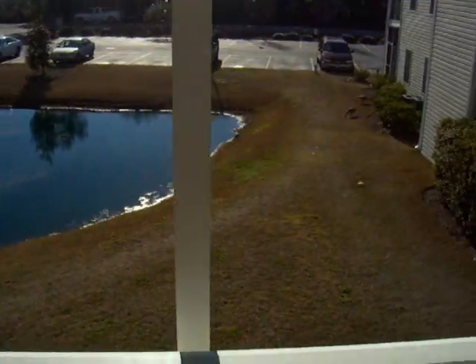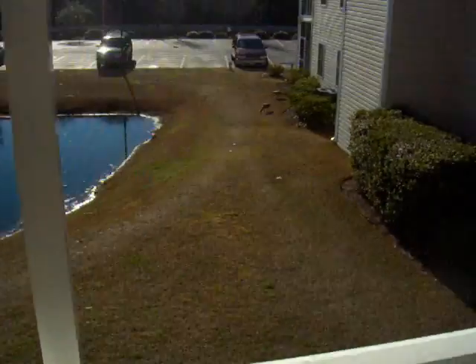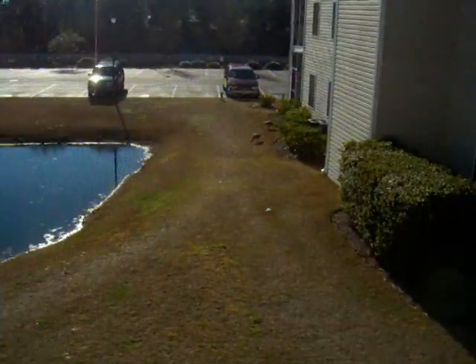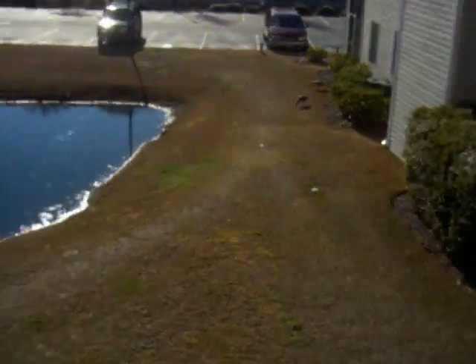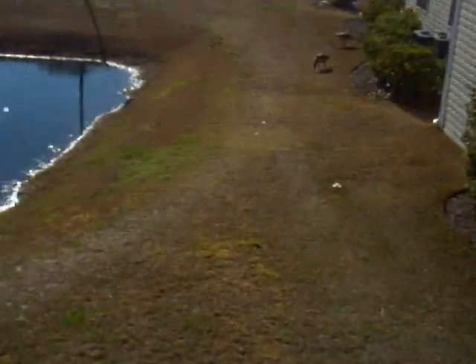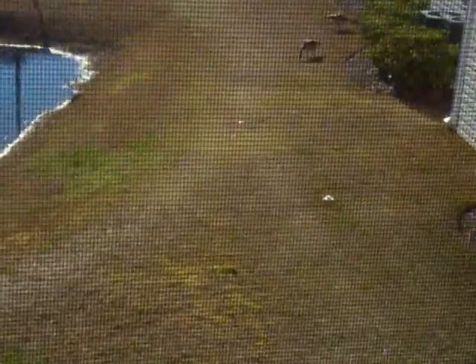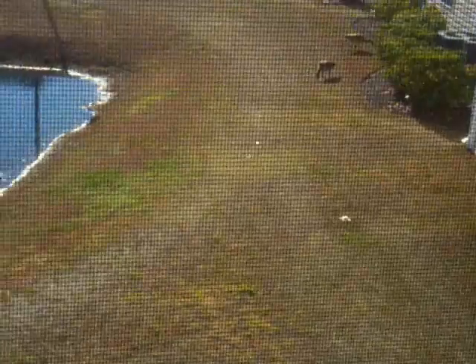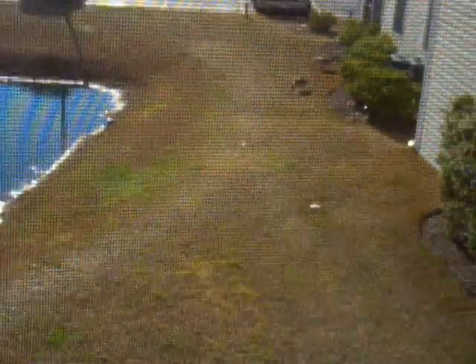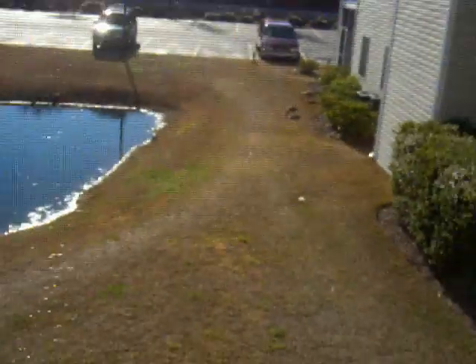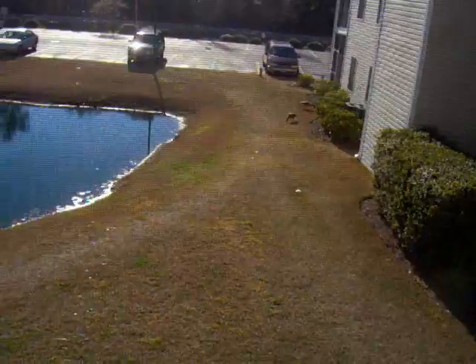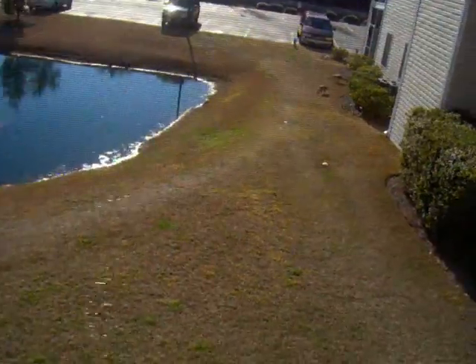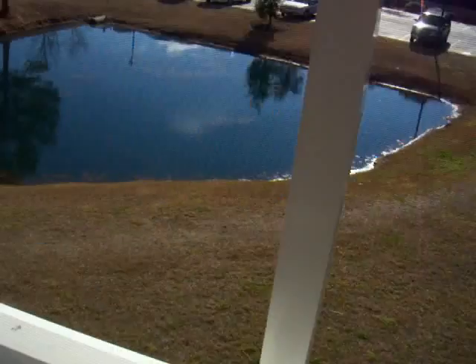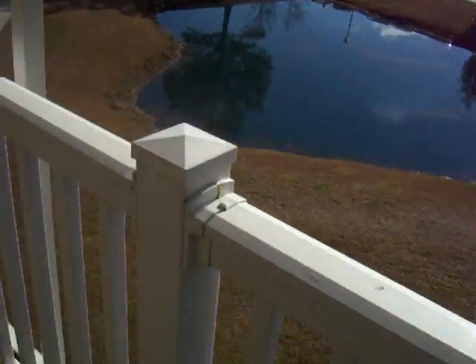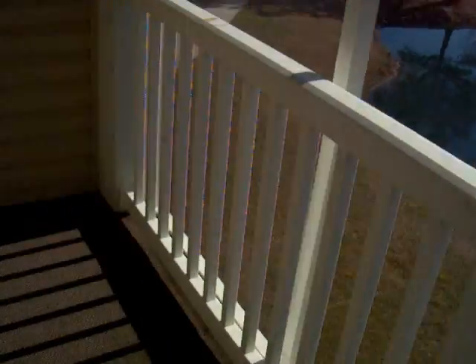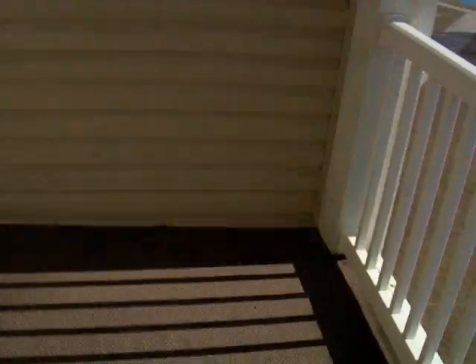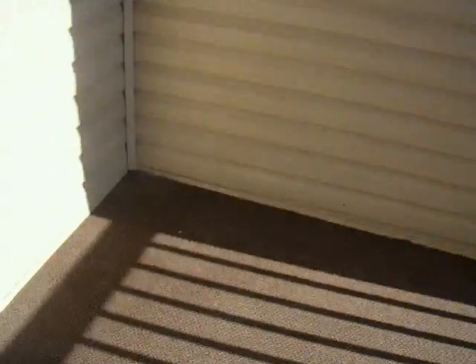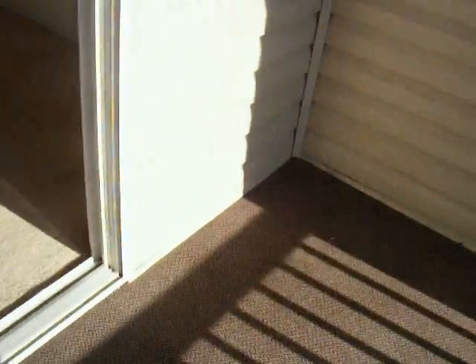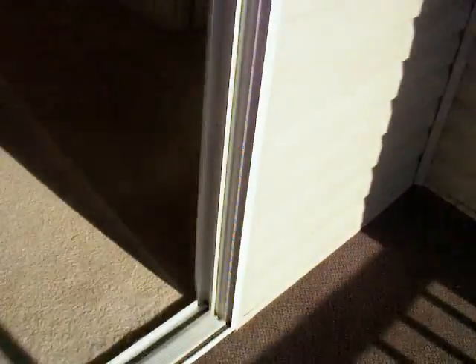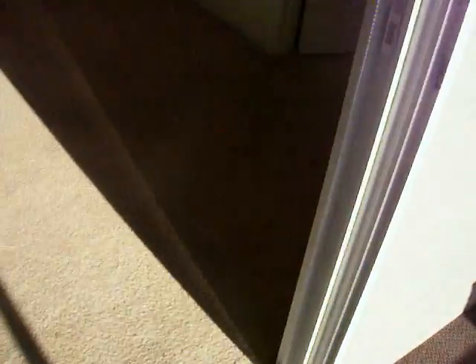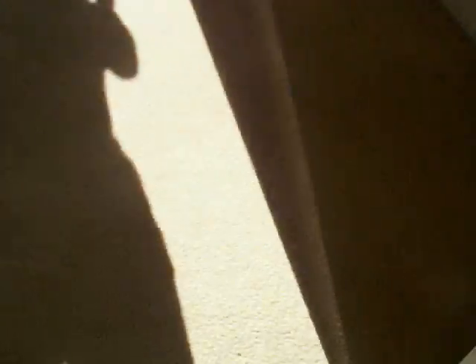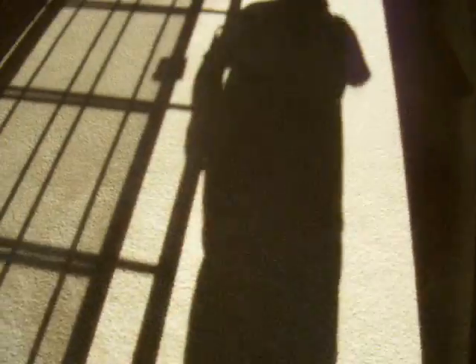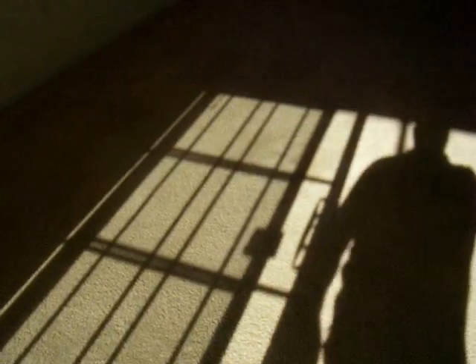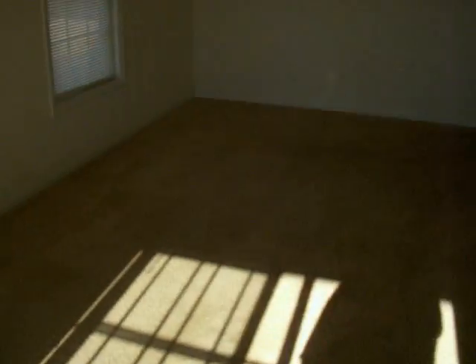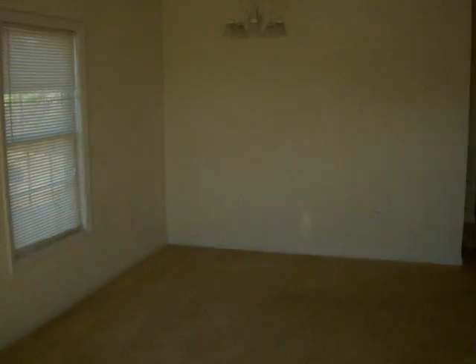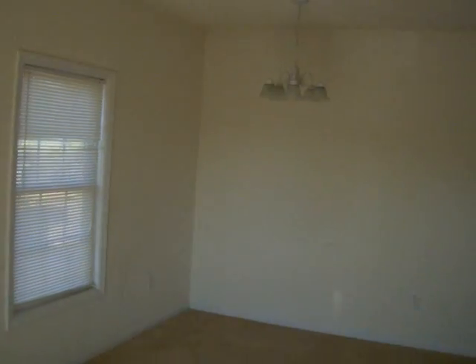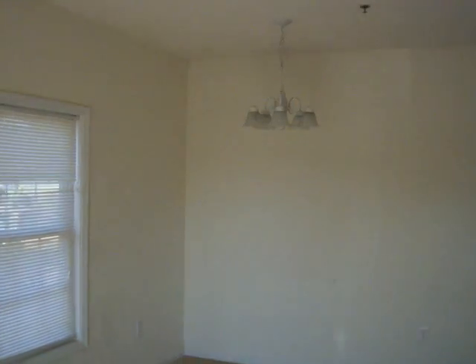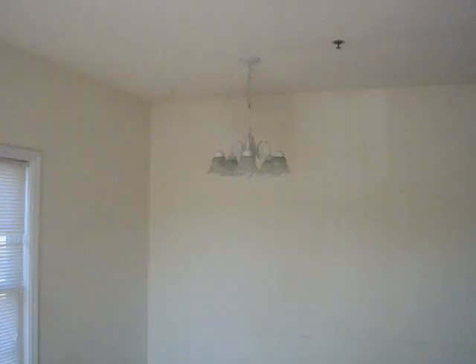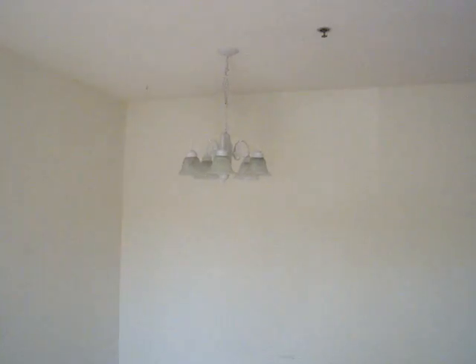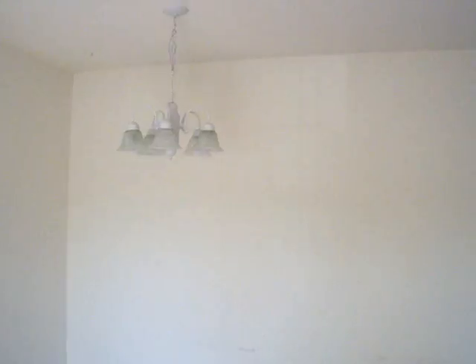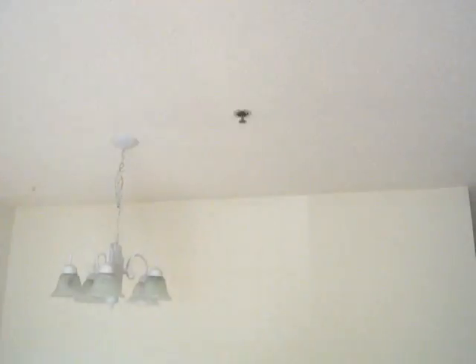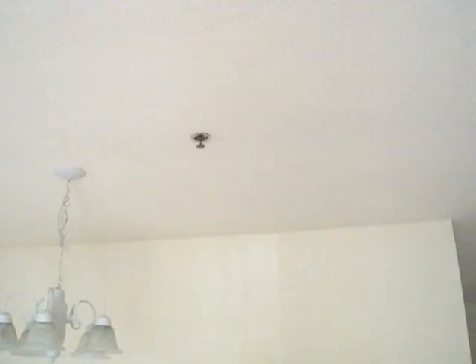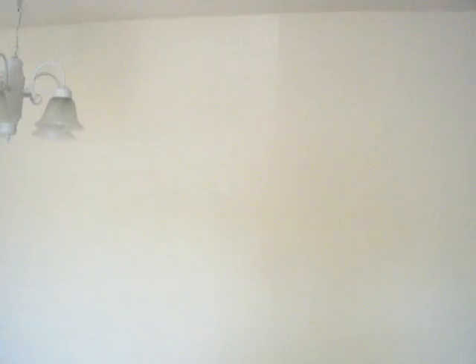Here's some wildlife. Dining area. Sprinklers.